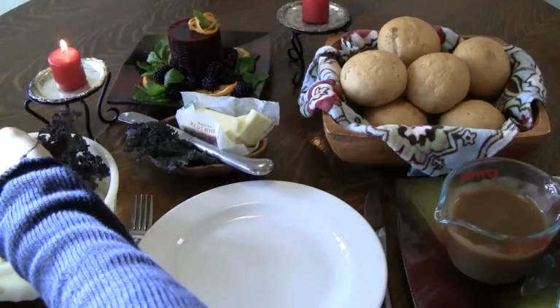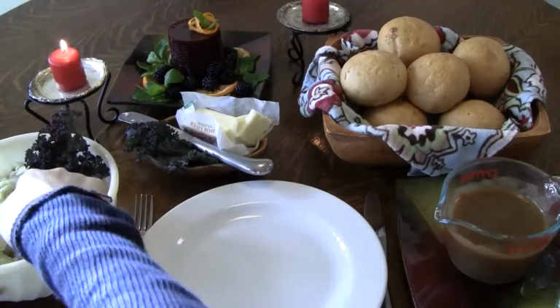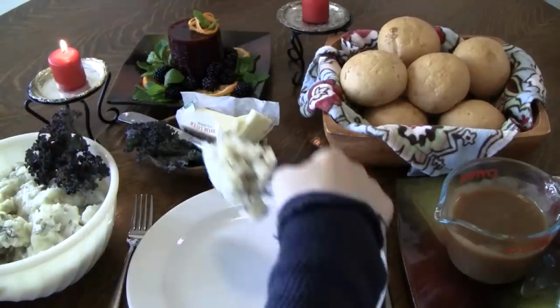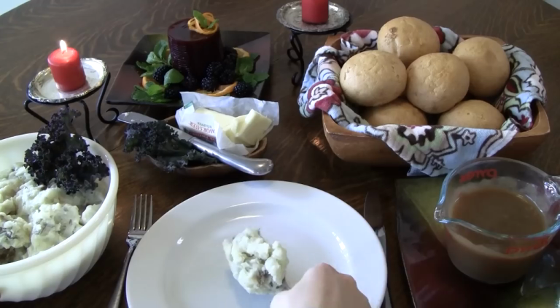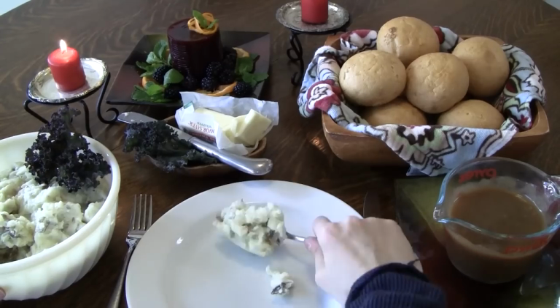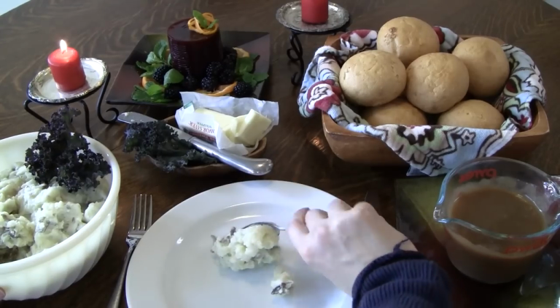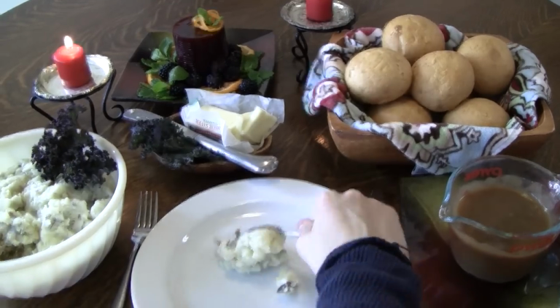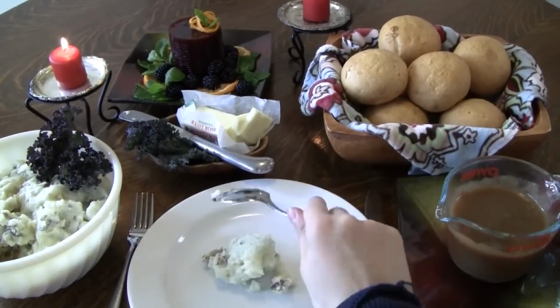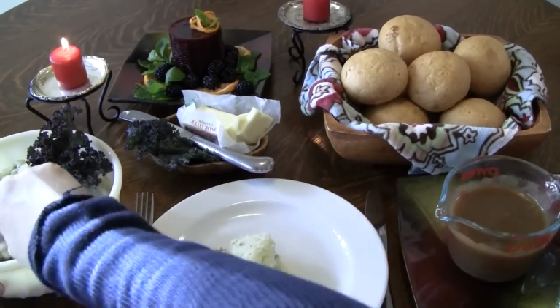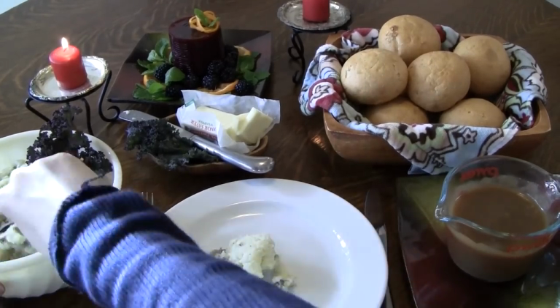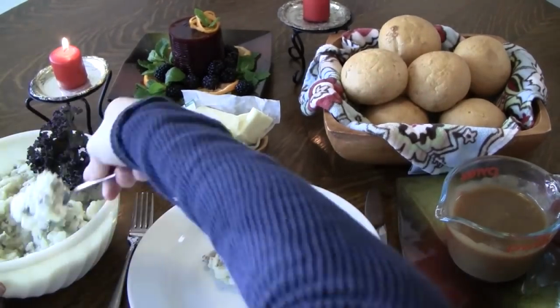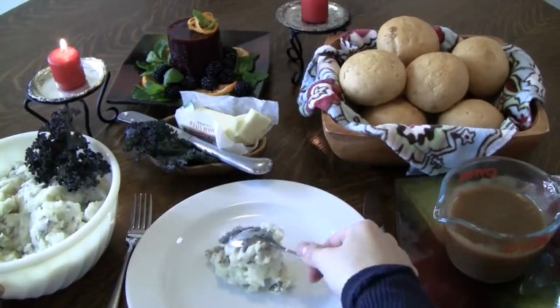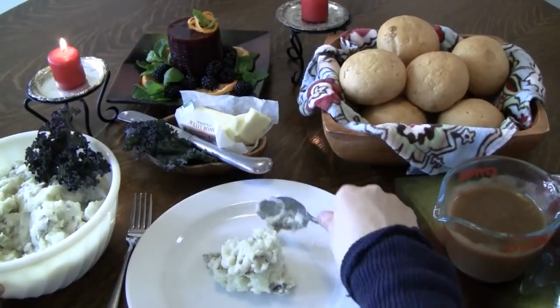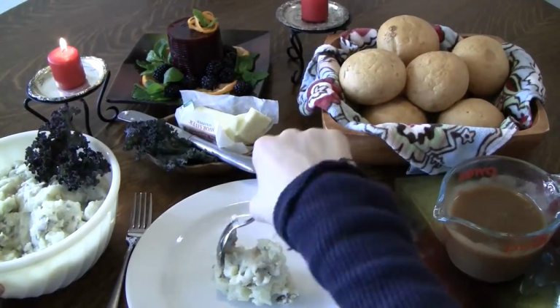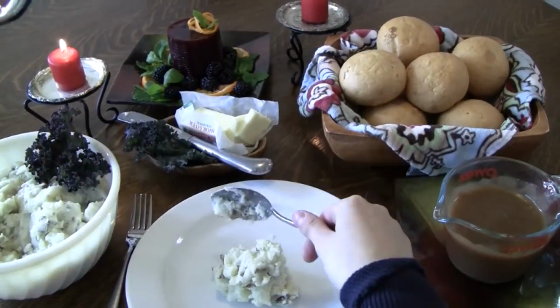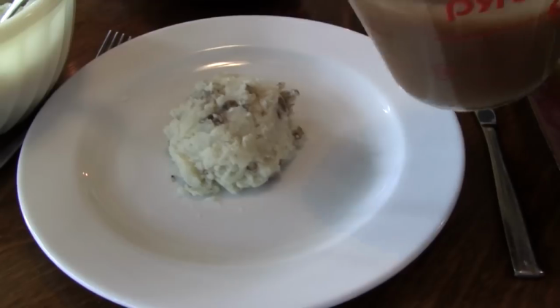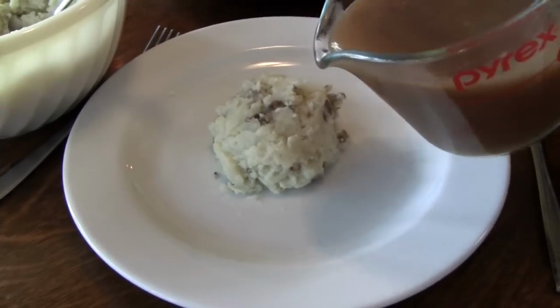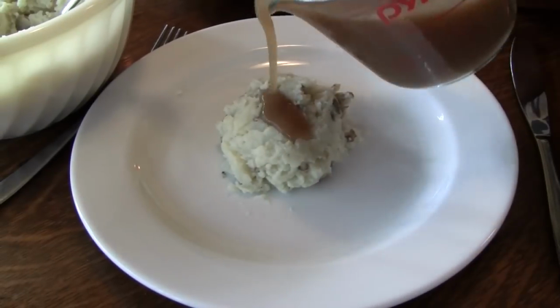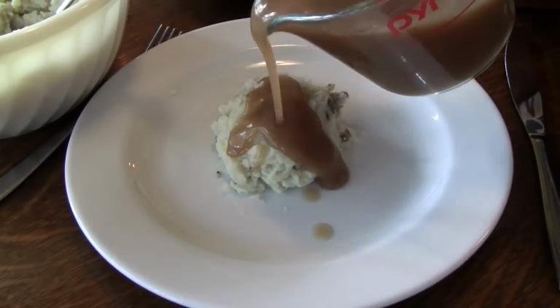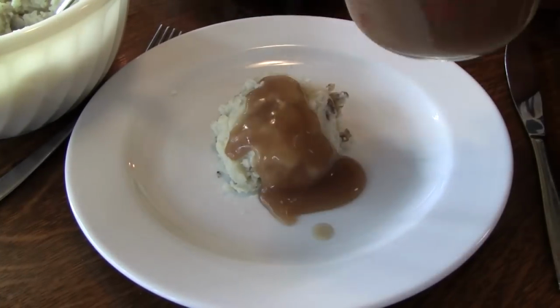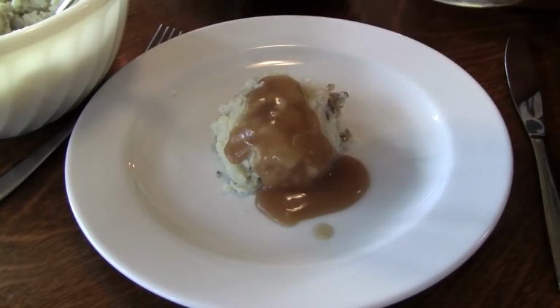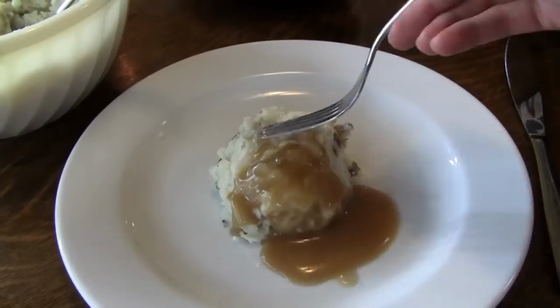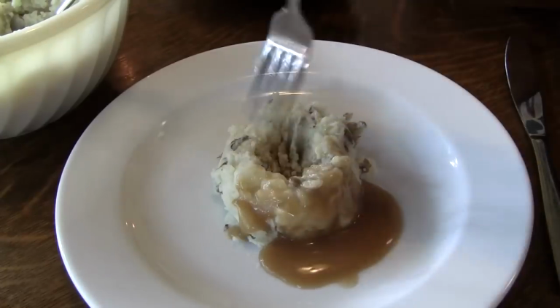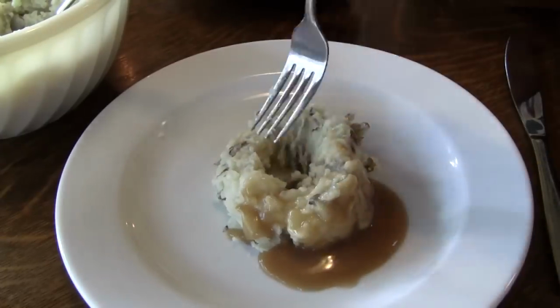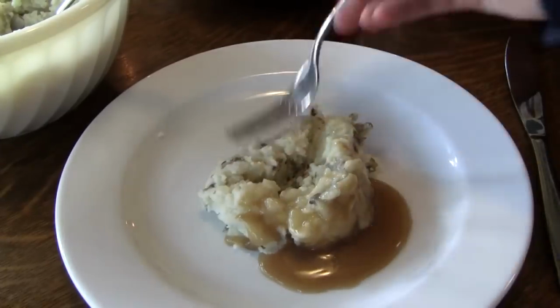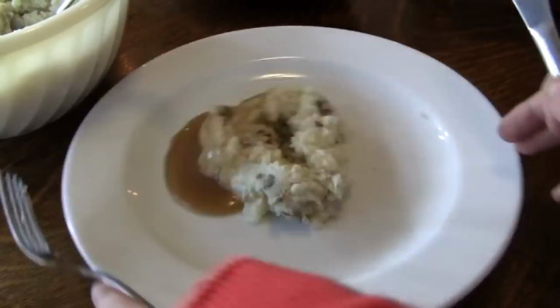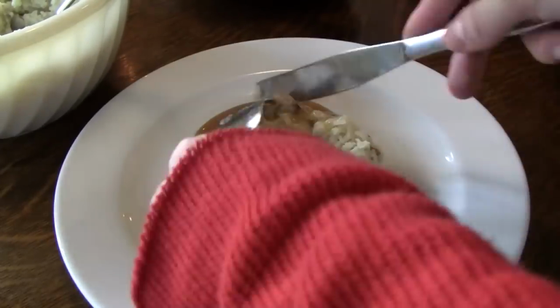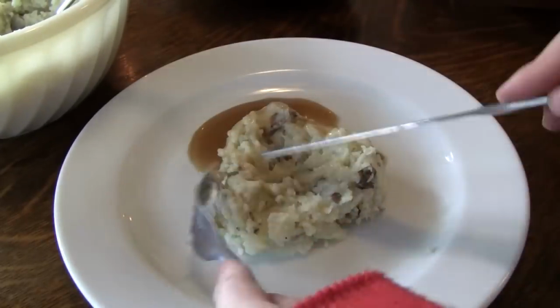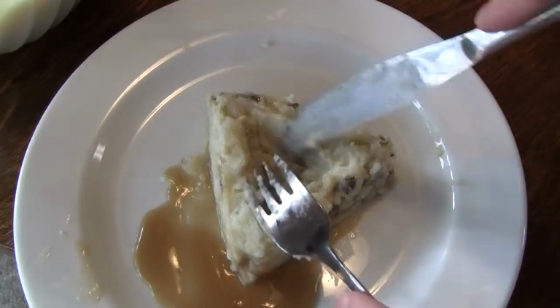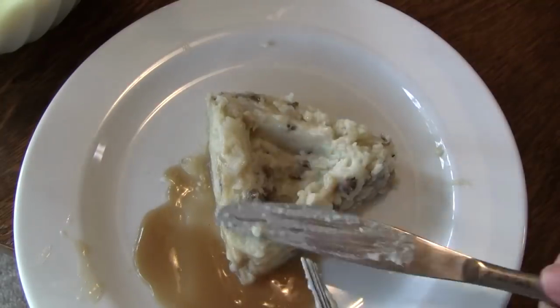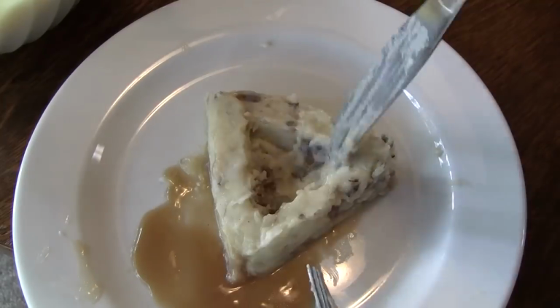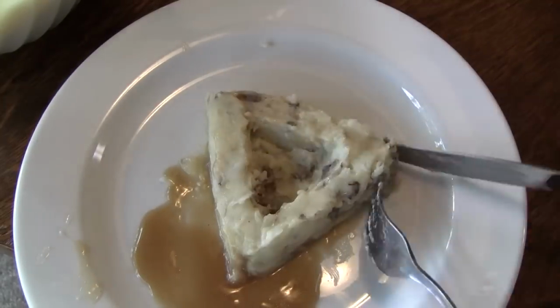Here's a serving tip. When arranging mathed potatoes on your plate, it is important to do it in a way that holds gravy. If you just make a mound, the gravy will fall off. It's best to create some sort of trough or pool, but what shape will maximize the amount of gravy it can hold?